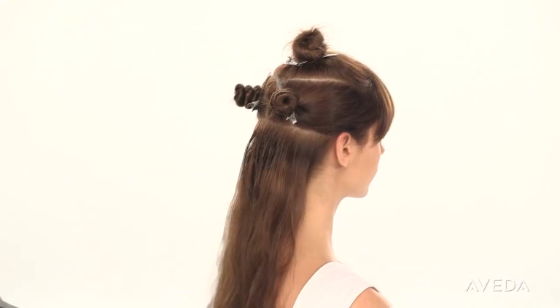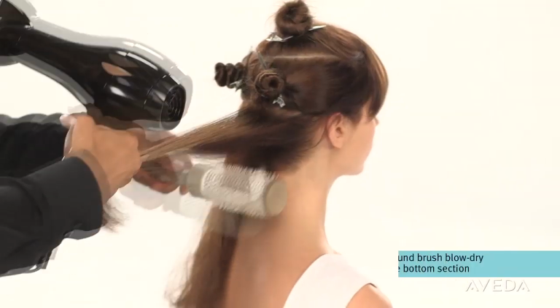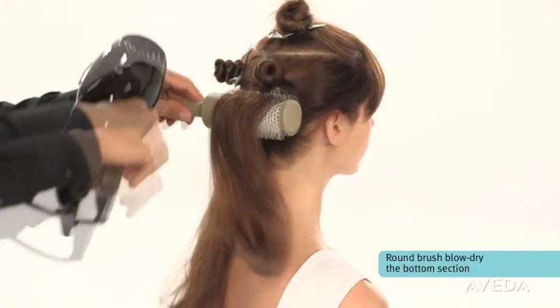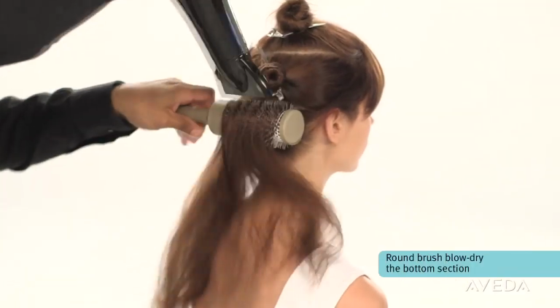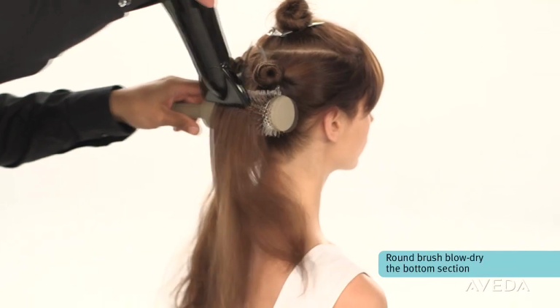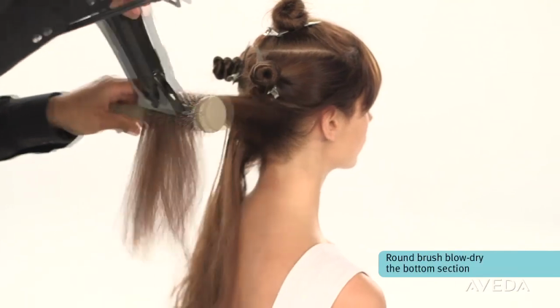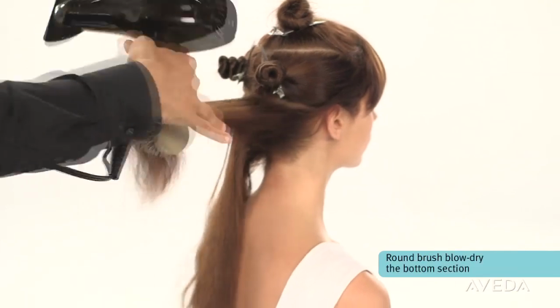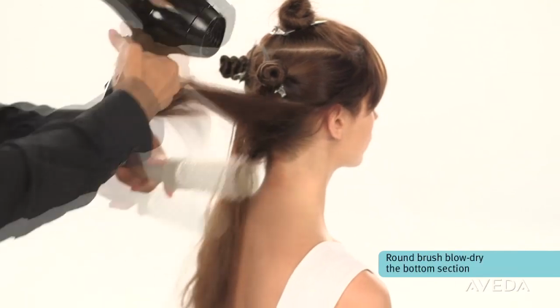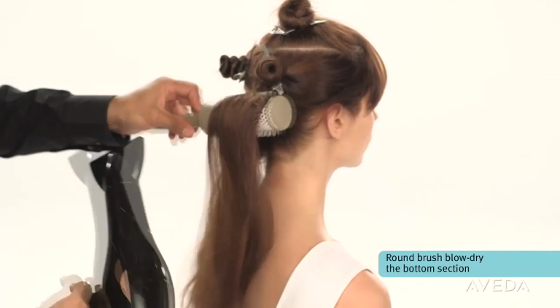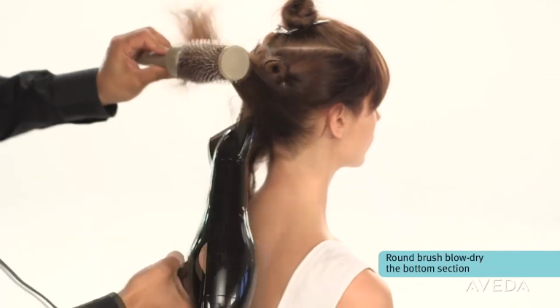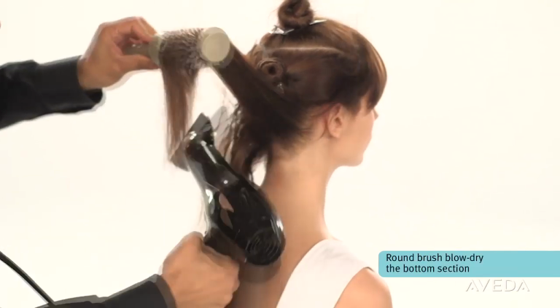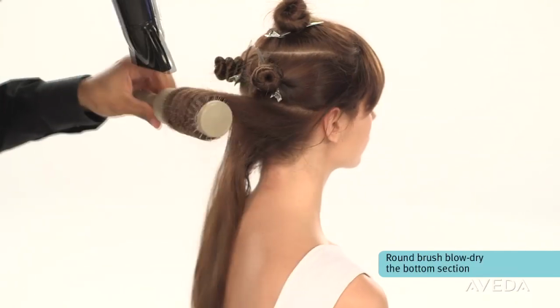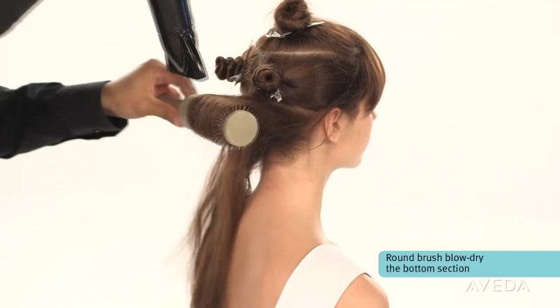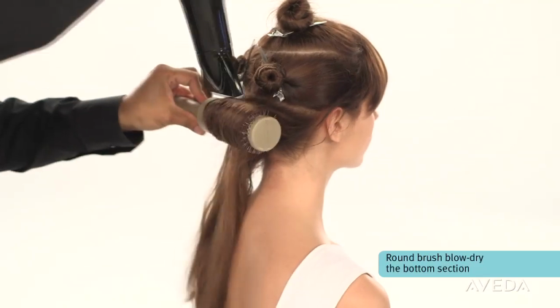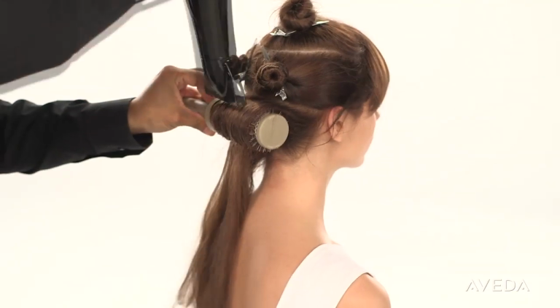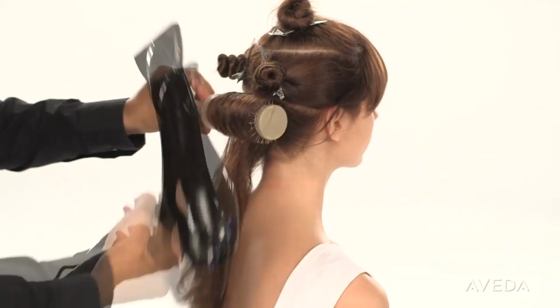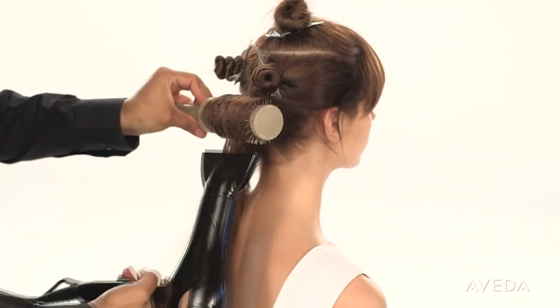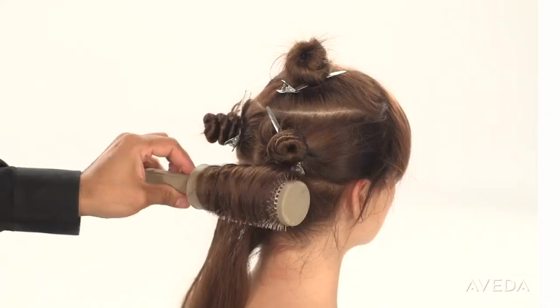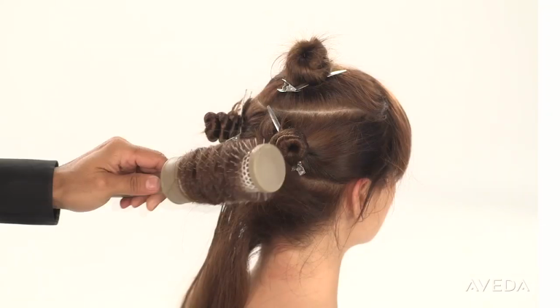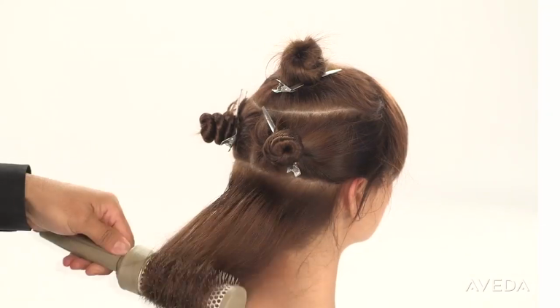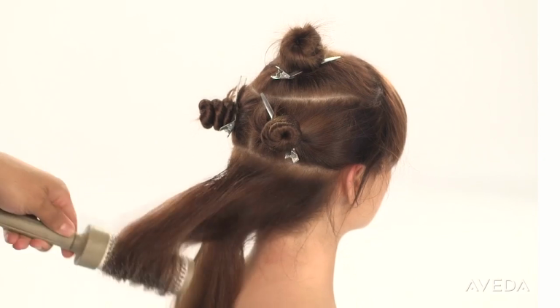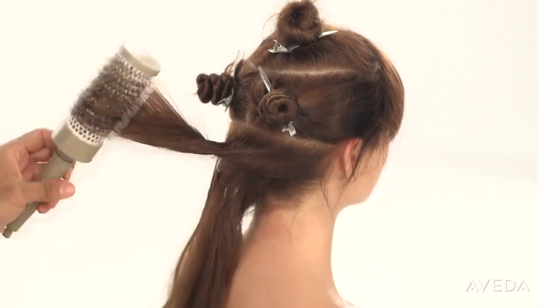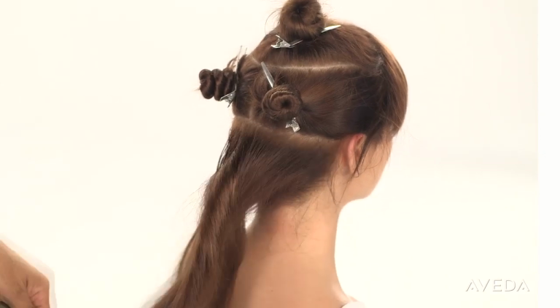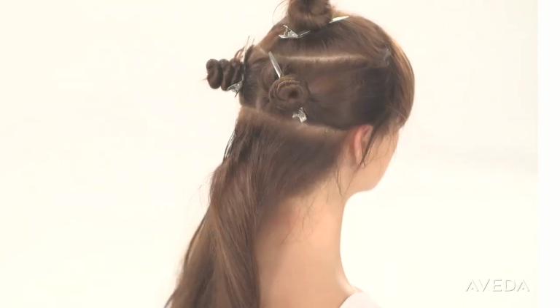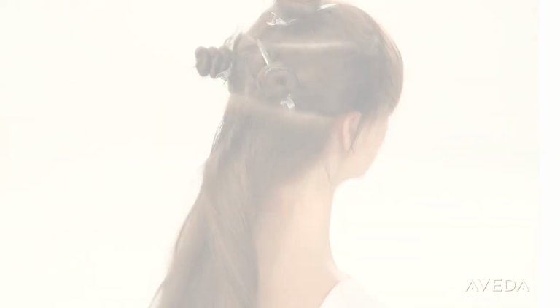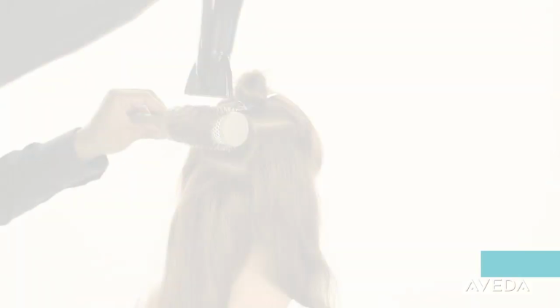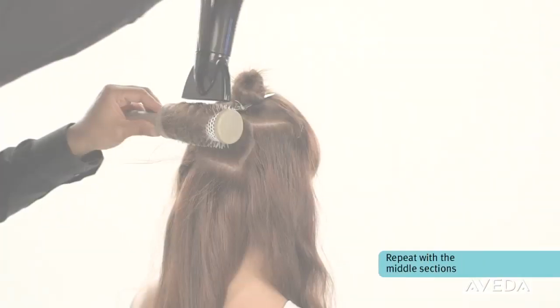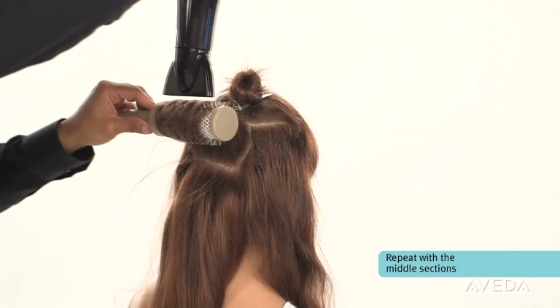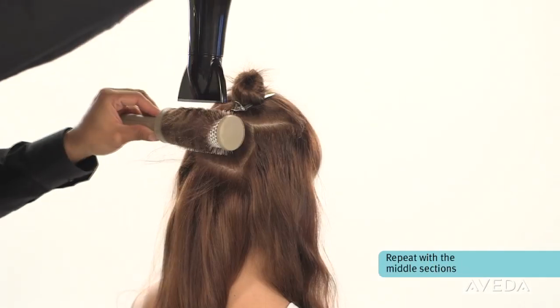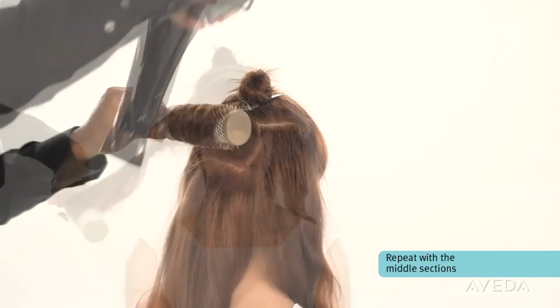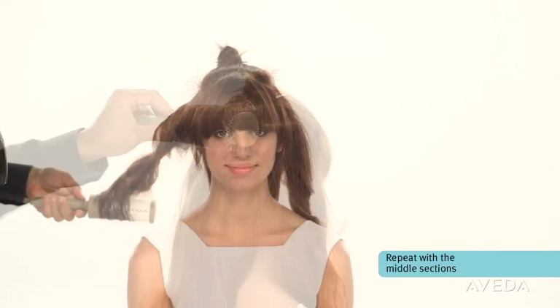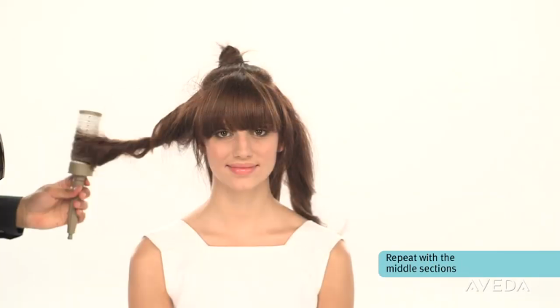Use a round brush to smooth the hair and create volume as you blow-dry. Repeat the process with the middle sections of hair.